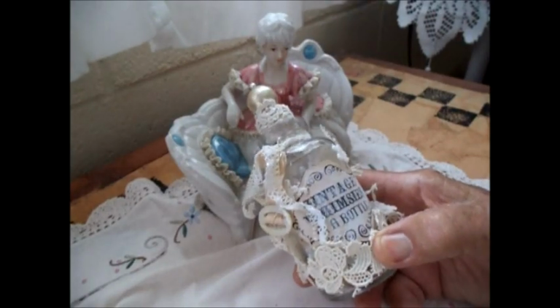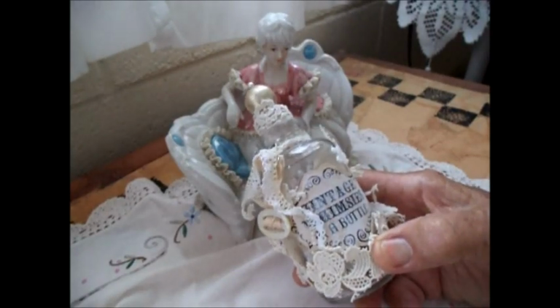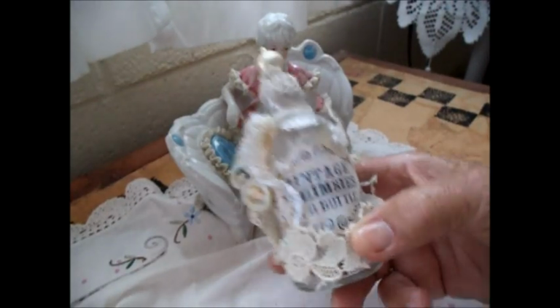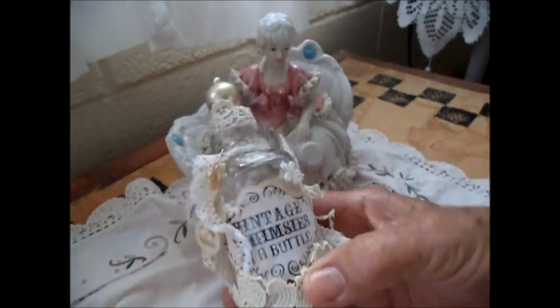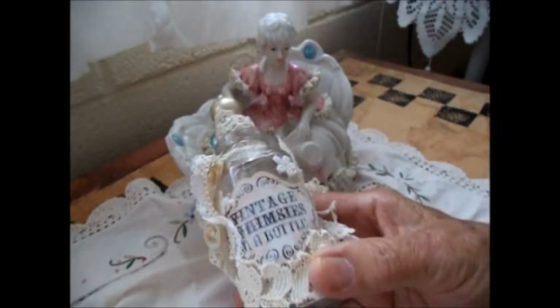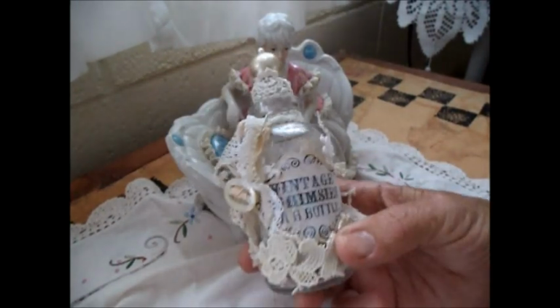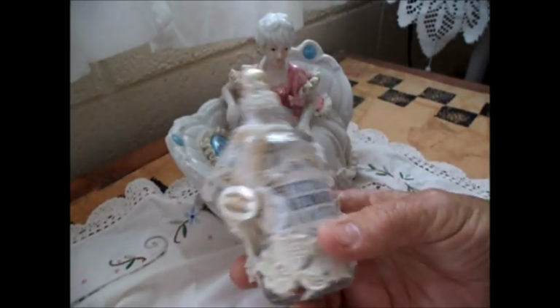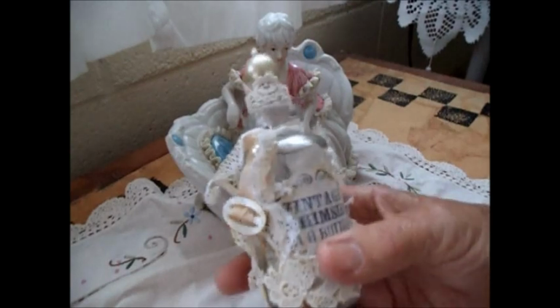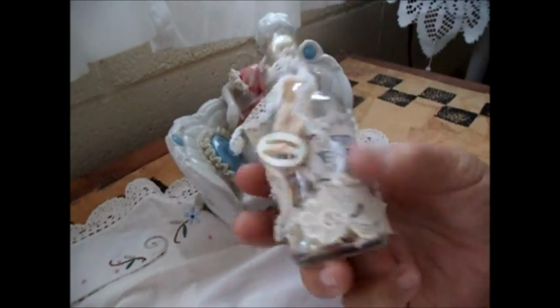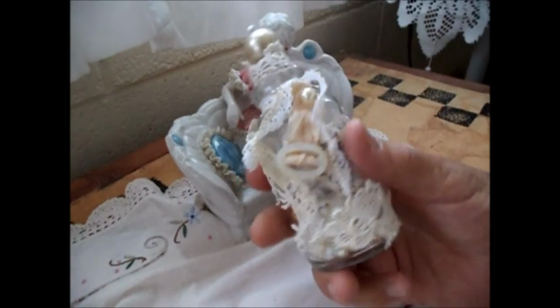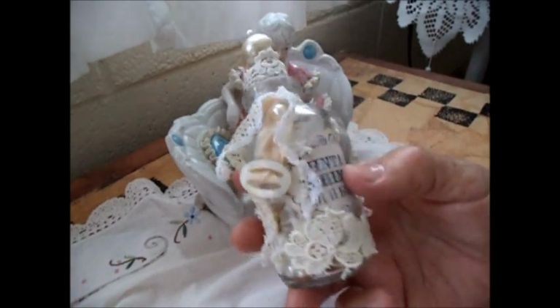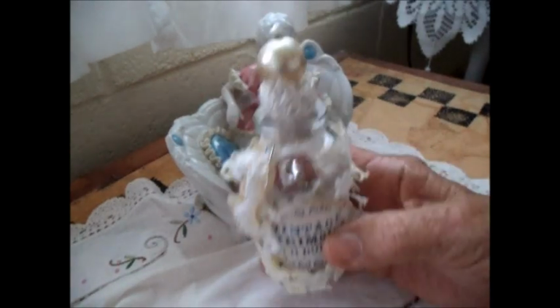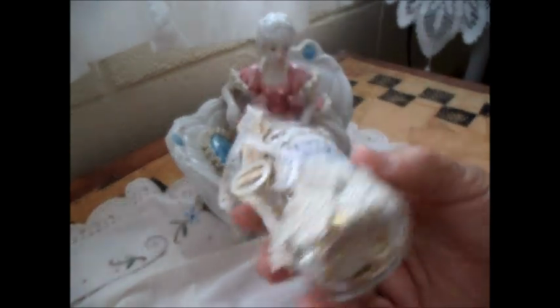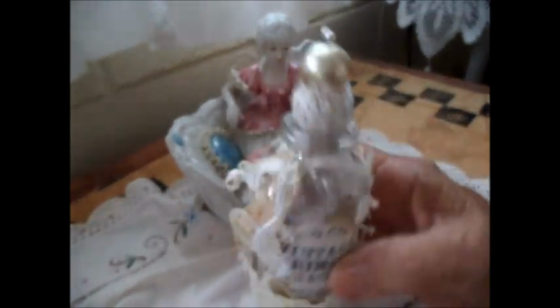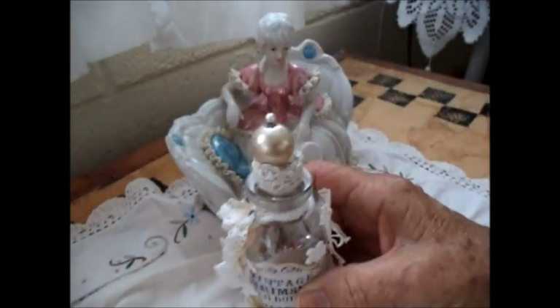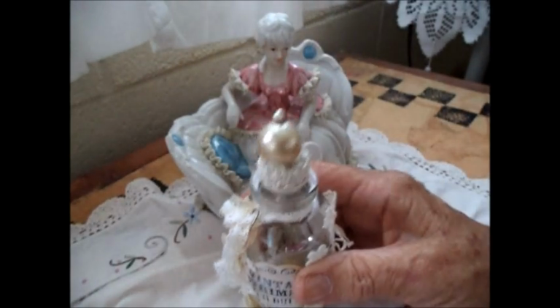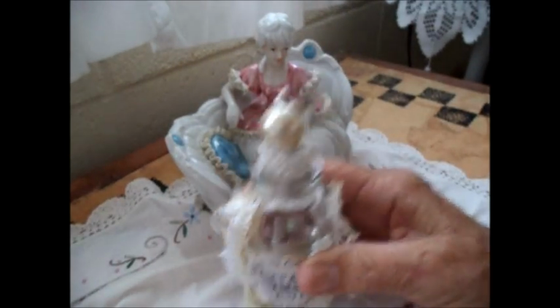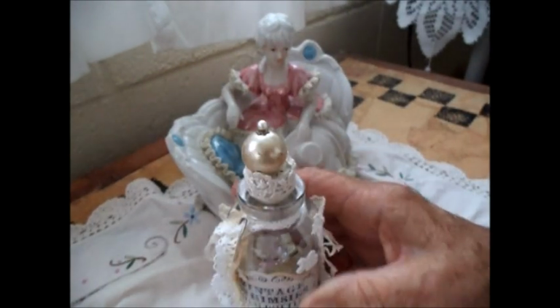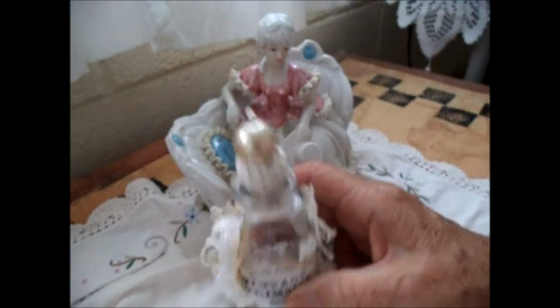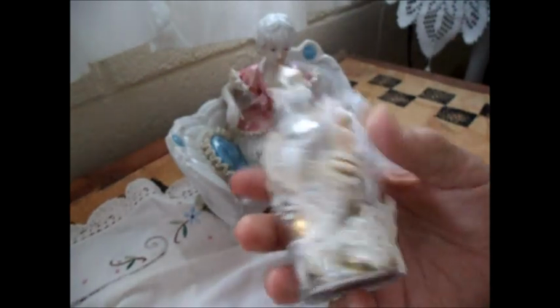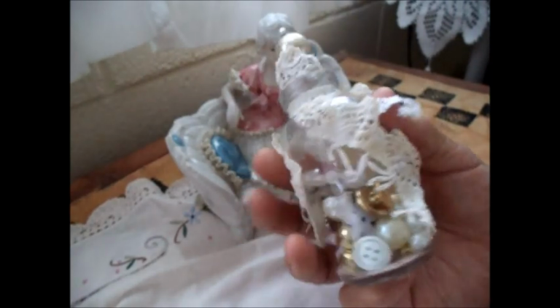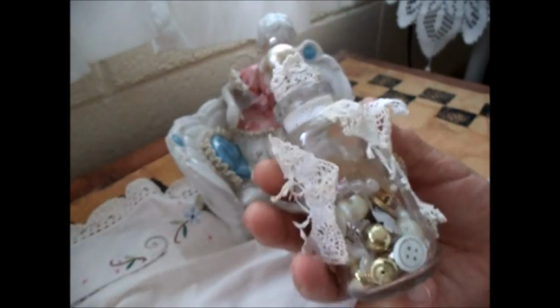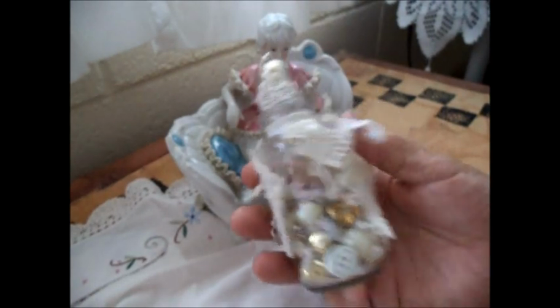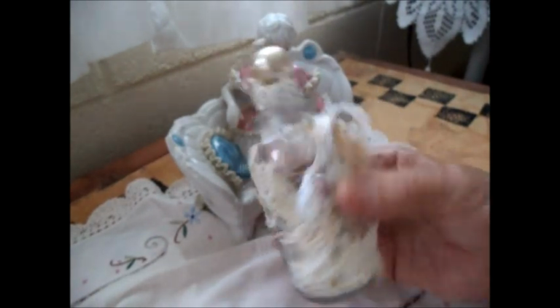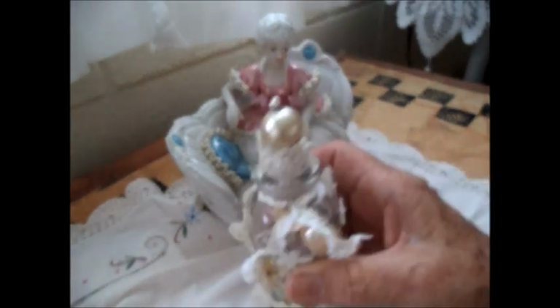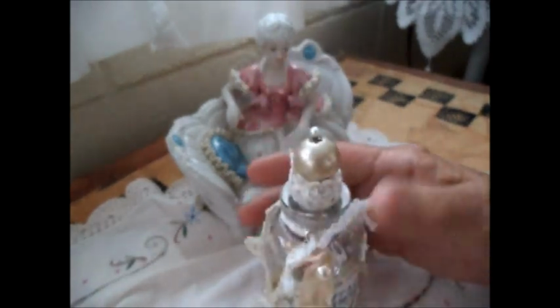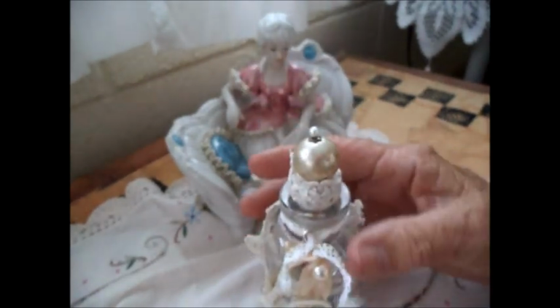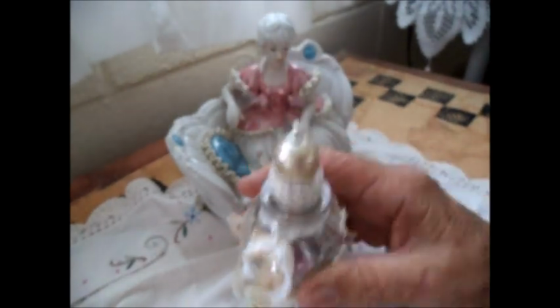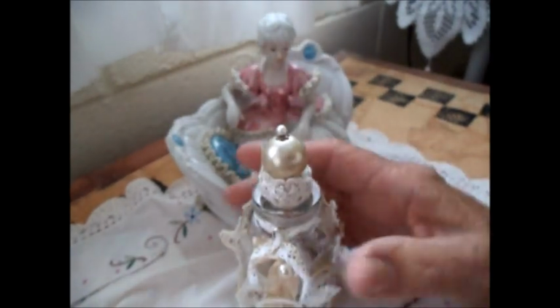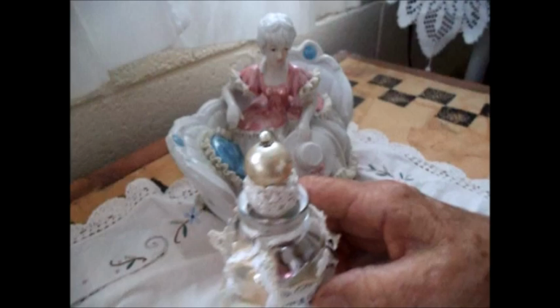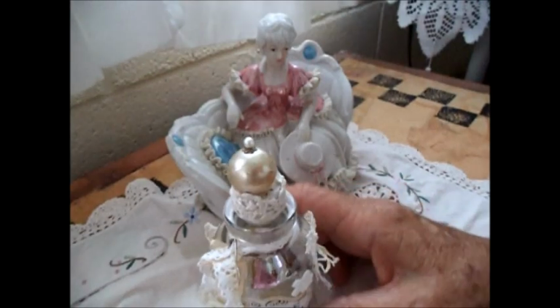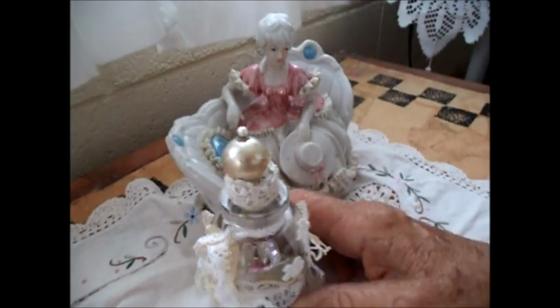It's a vintage whimsy bottle. This is a bottle I made — it's an altered bottle and it's fairly heavy. Part of the weight comes from the things I've put inside, but it is solid glass. I've had it for a long time.